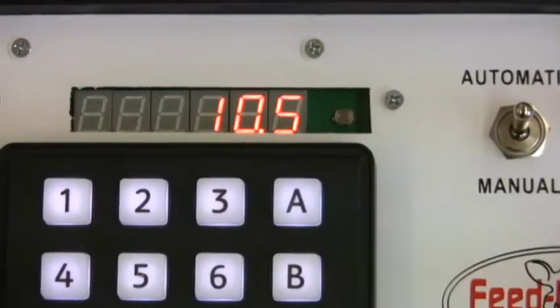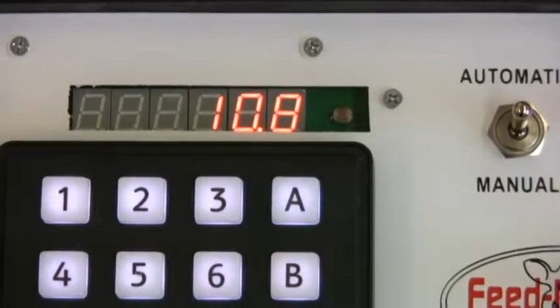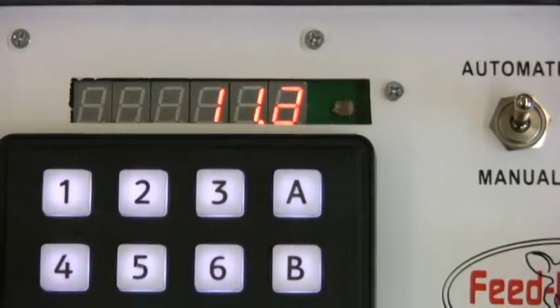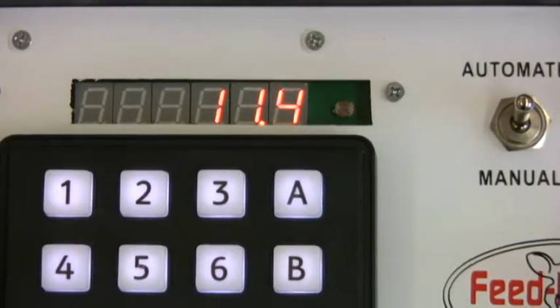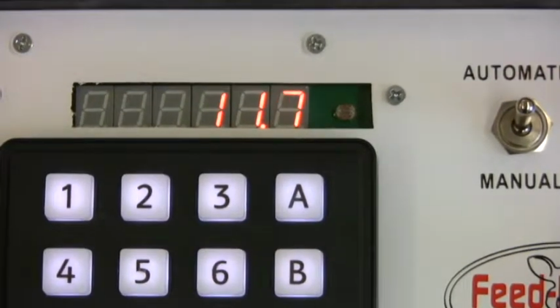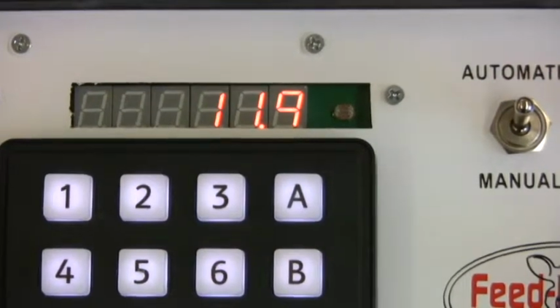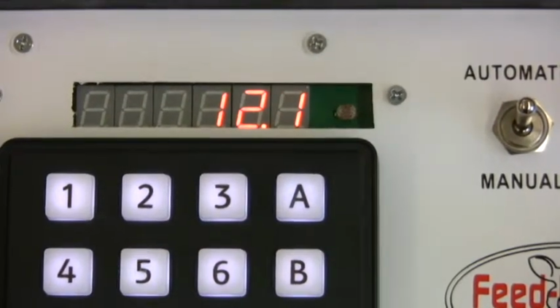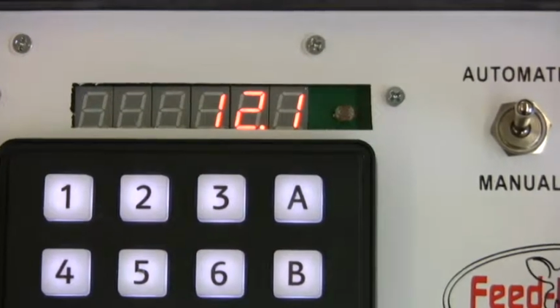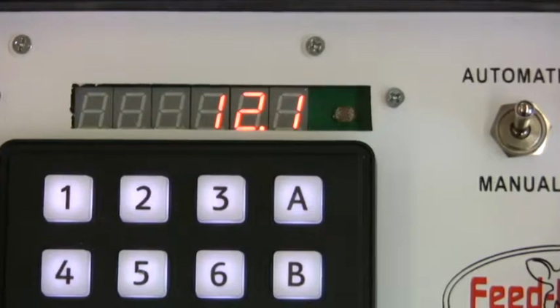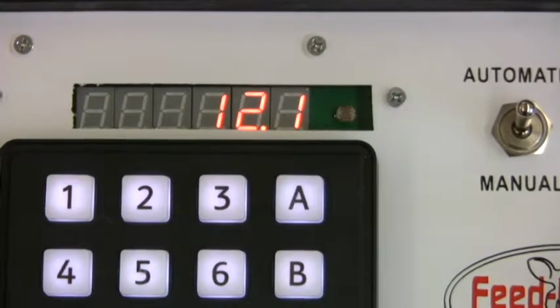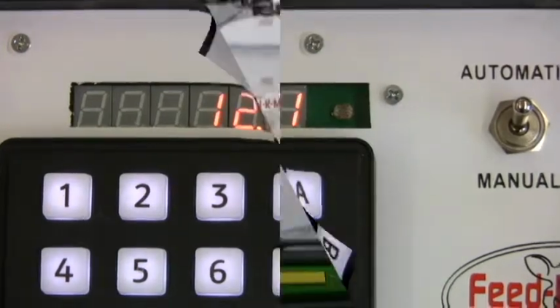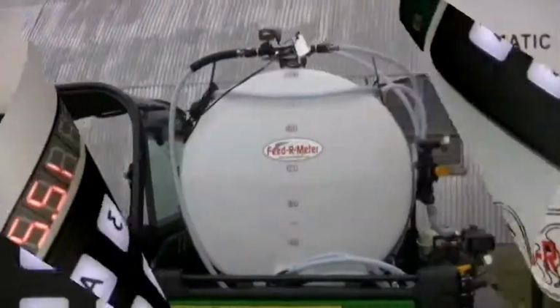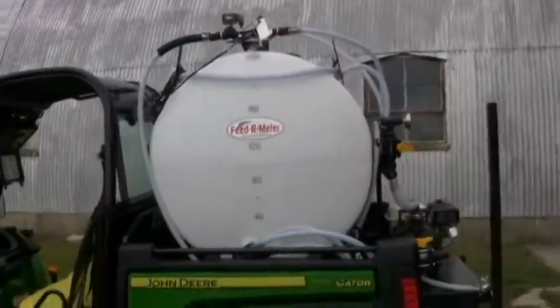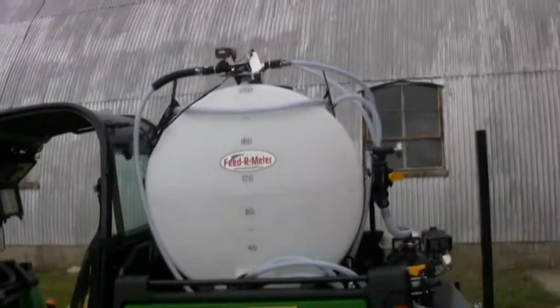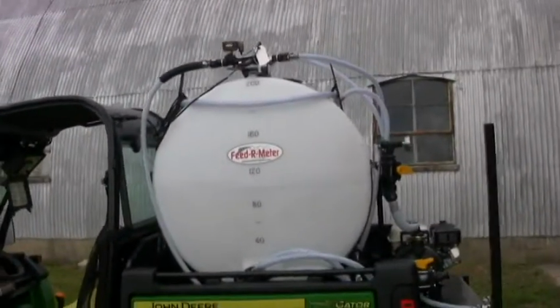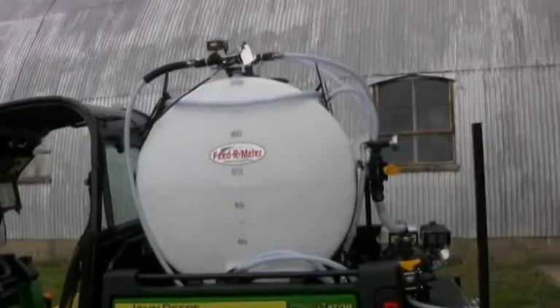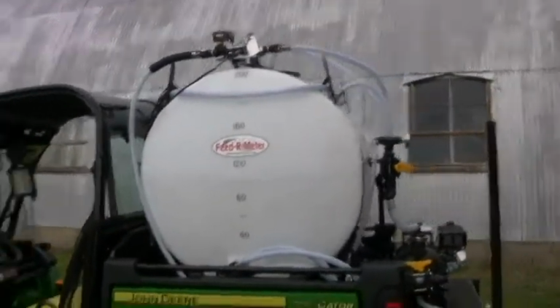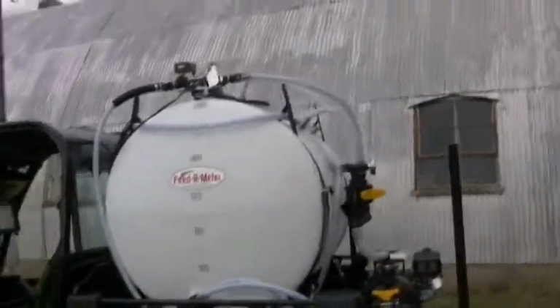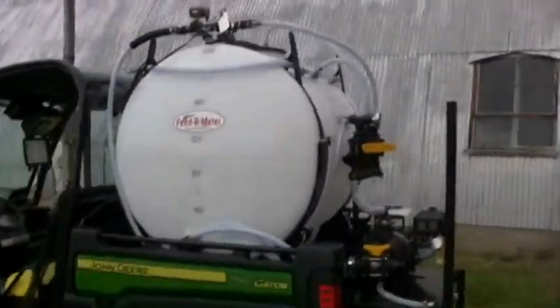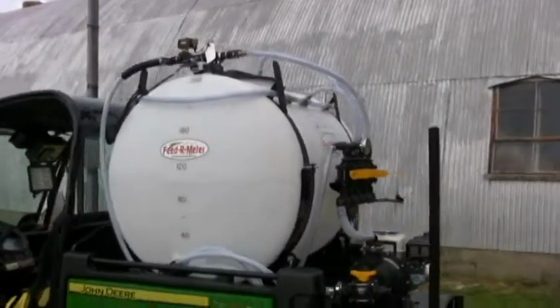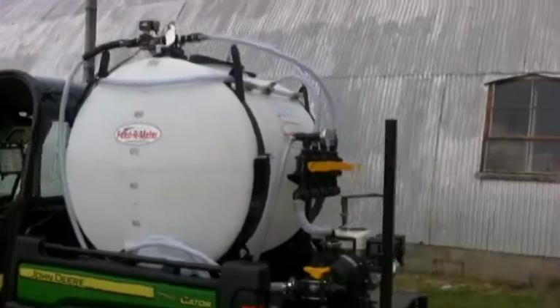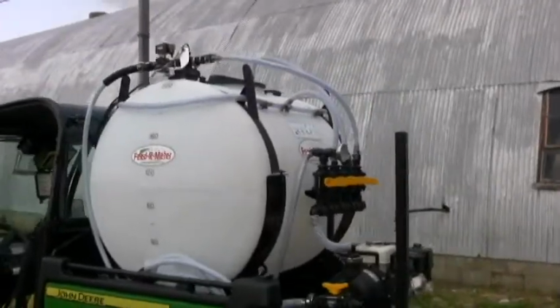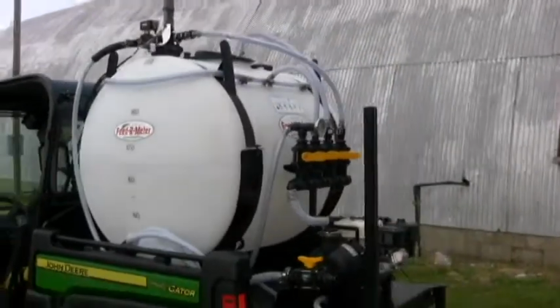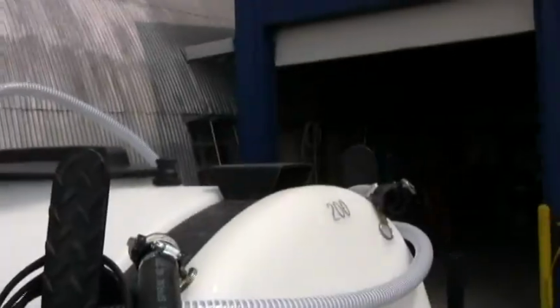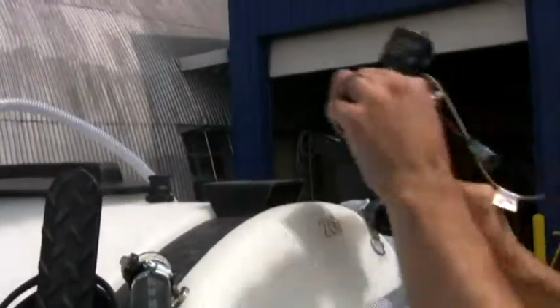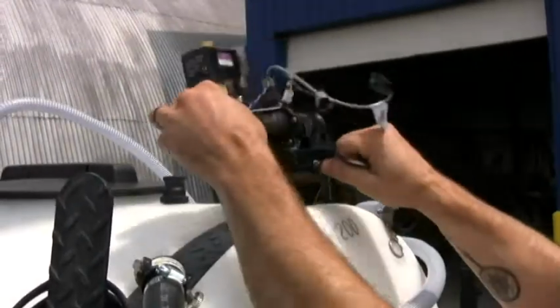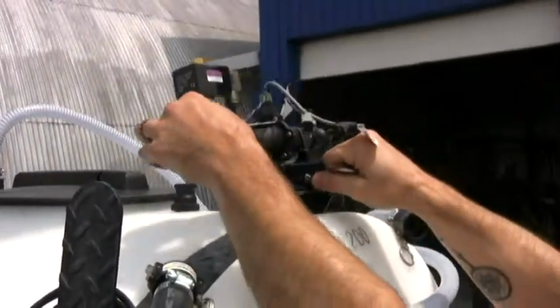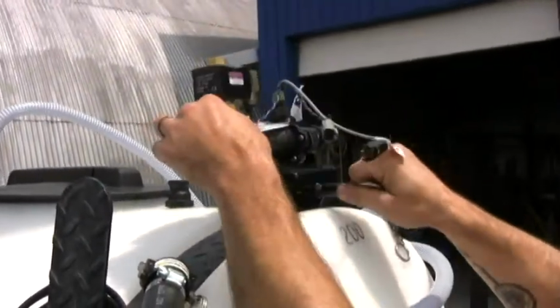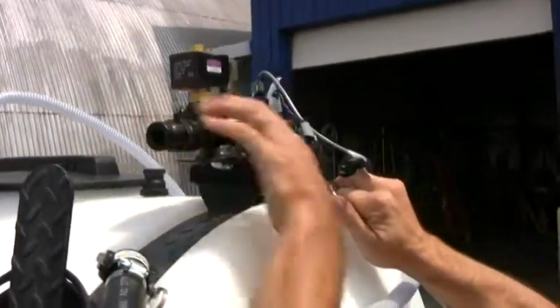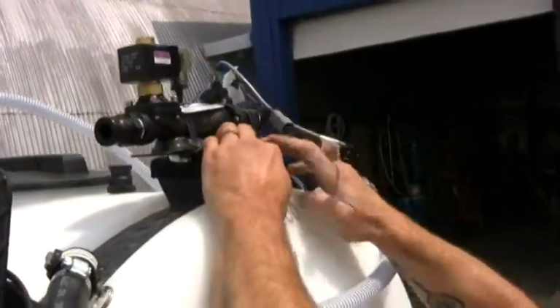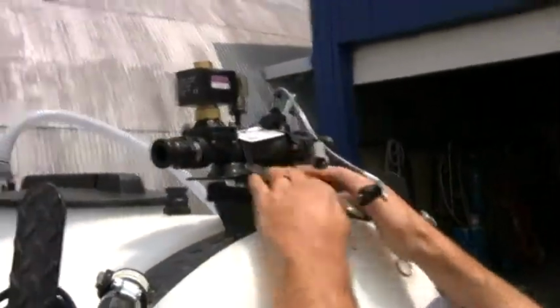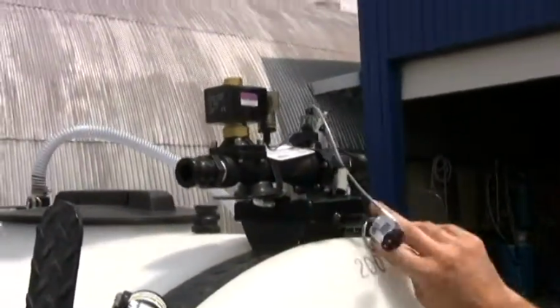Now let's add the Feeder Meter Control System to this feeder. Even though this is one of our feeders, you can easily add this system to any feeder of similar design.